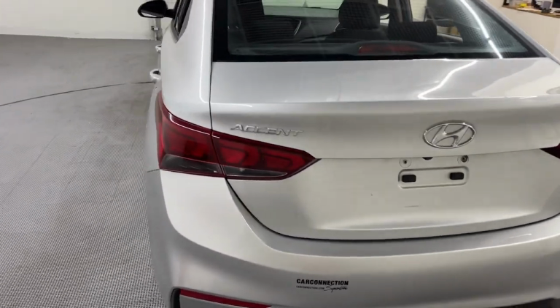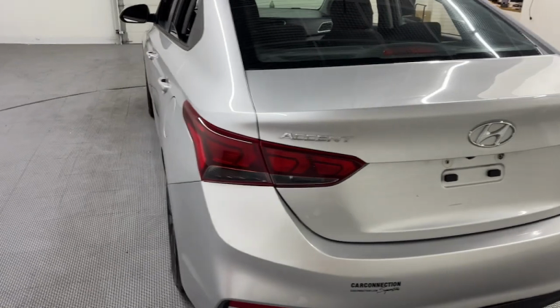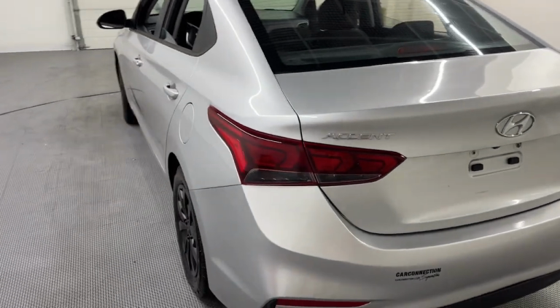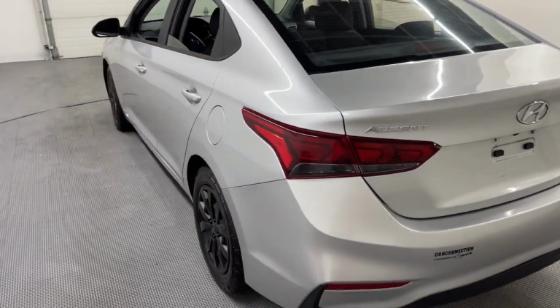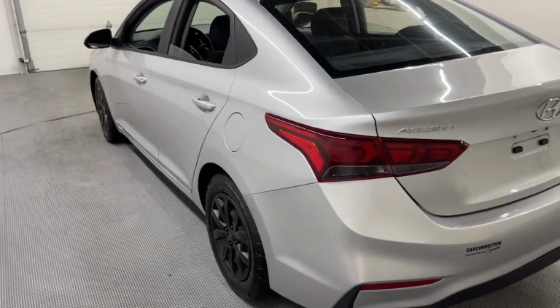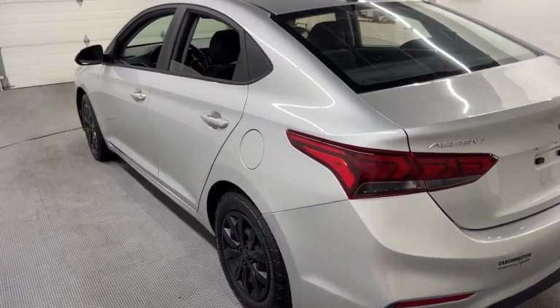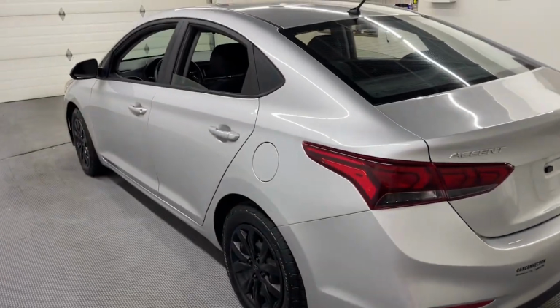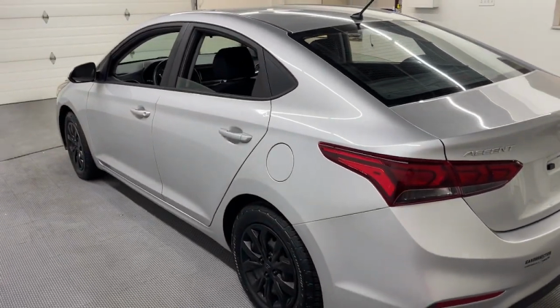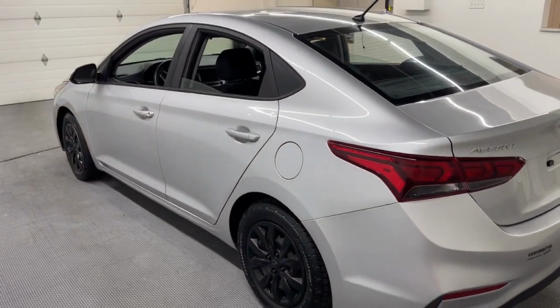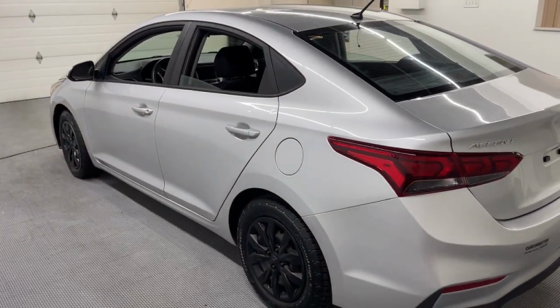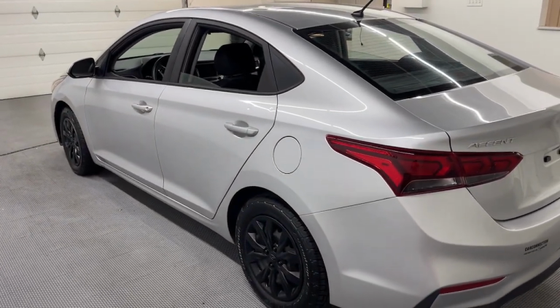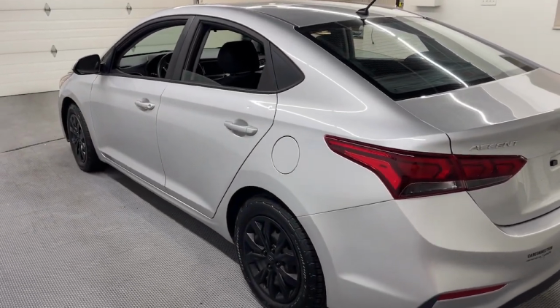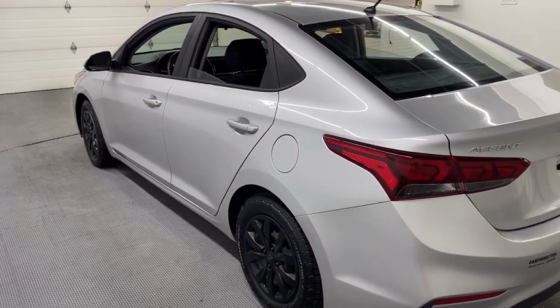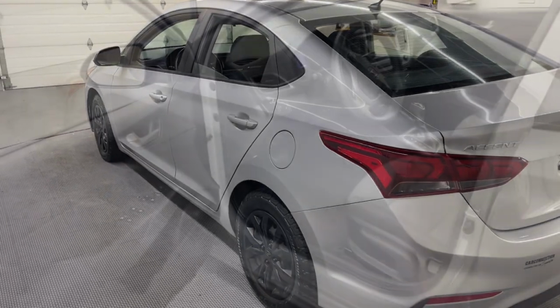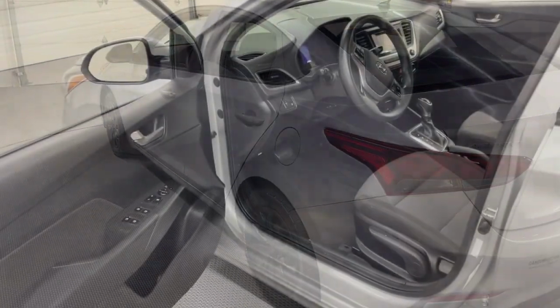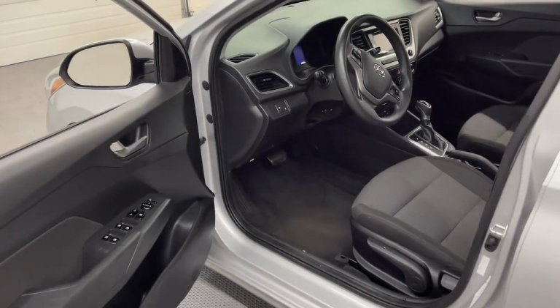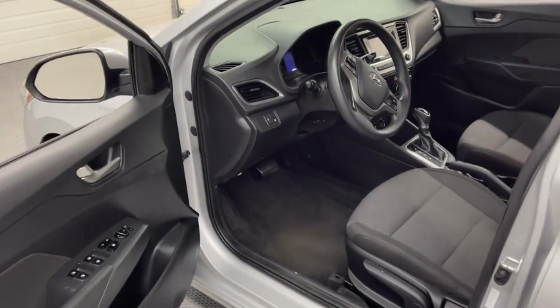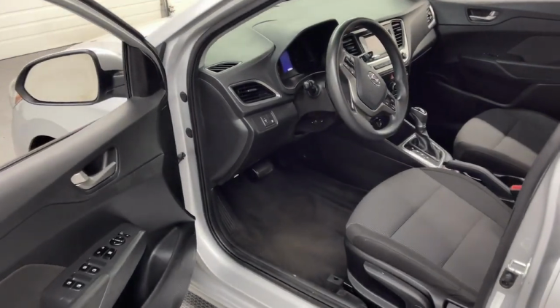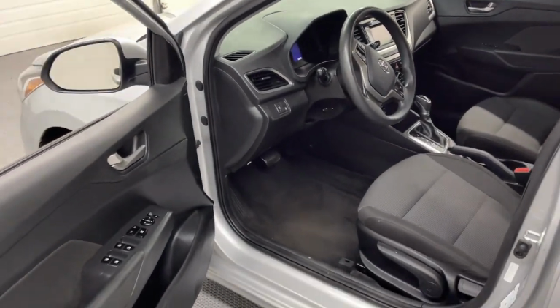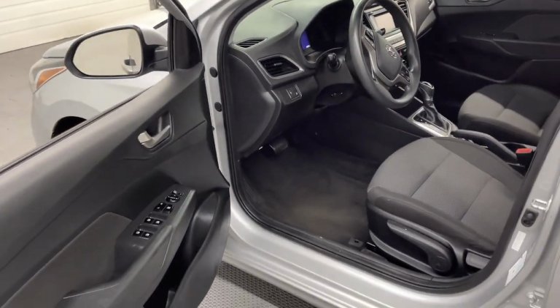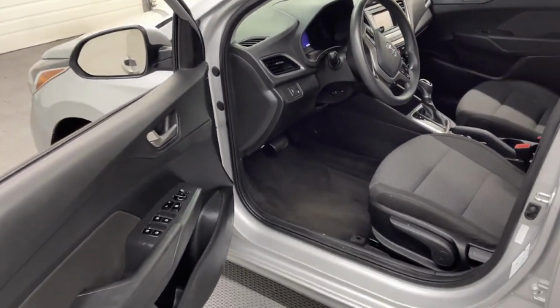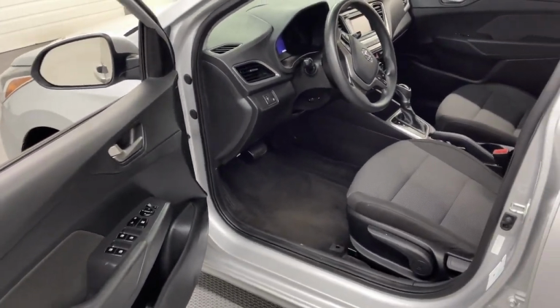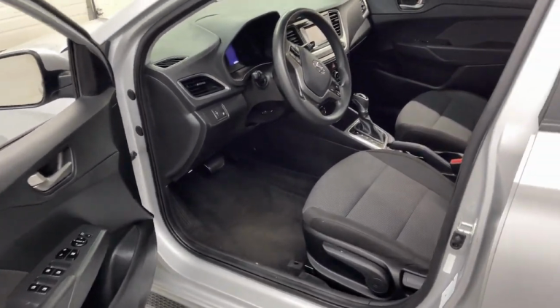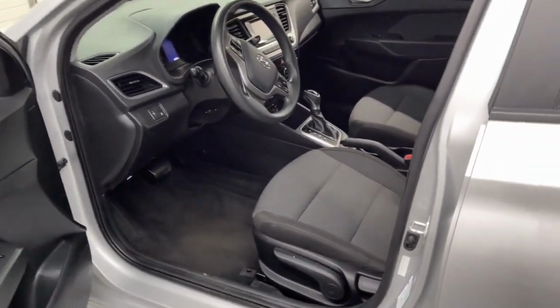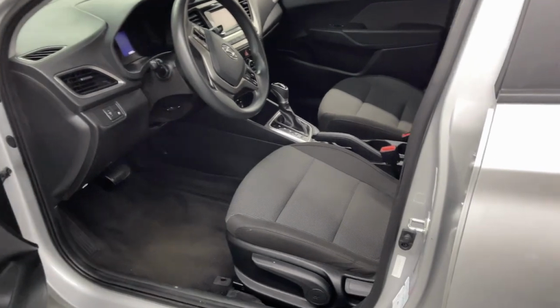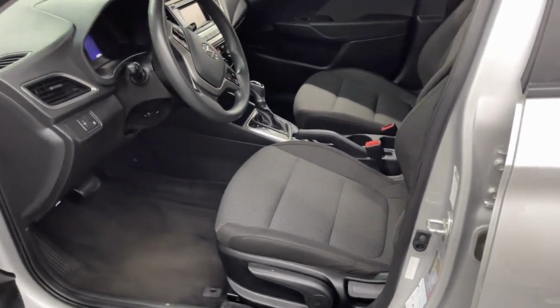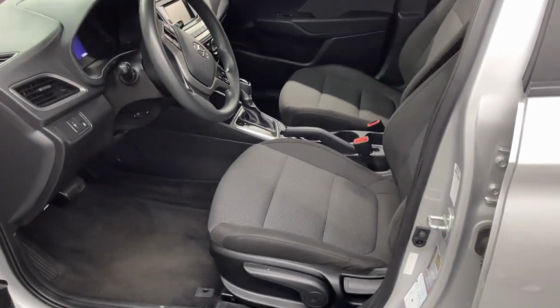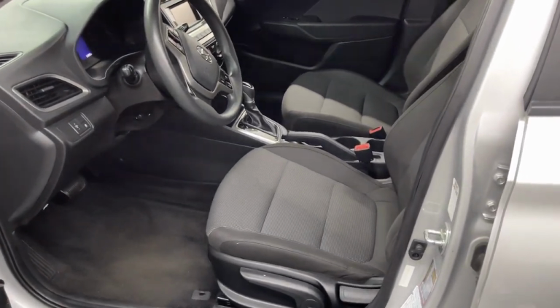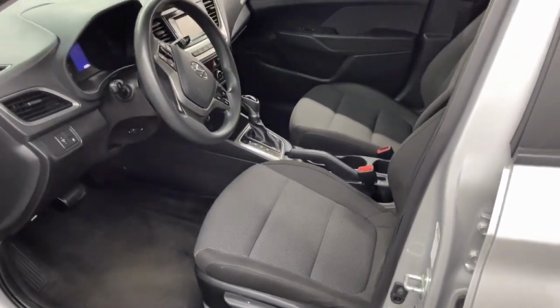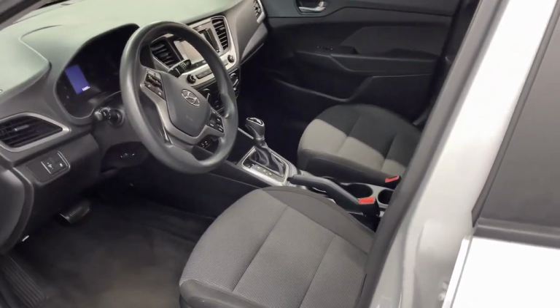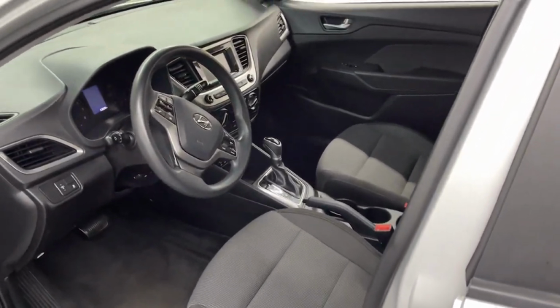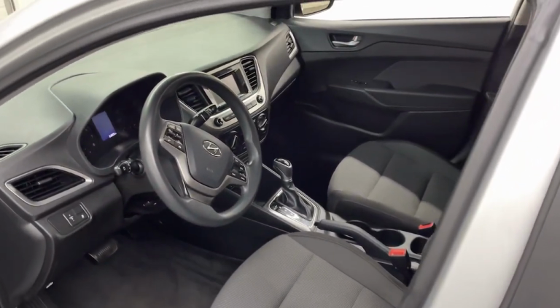It's really a sharp looking car for the price, only asking $9,988. Making my way into the car, you can see that it has power windows front and back, manual adjusted seats, and cloth interior.